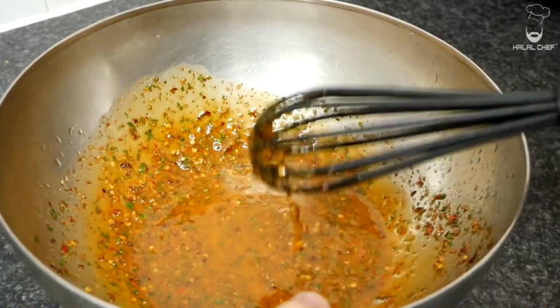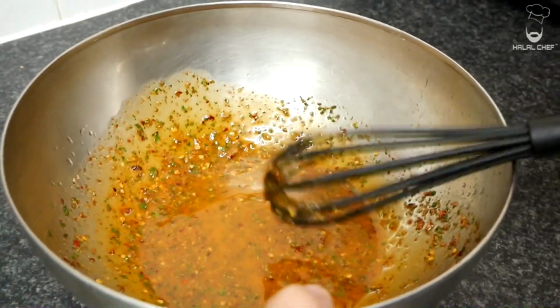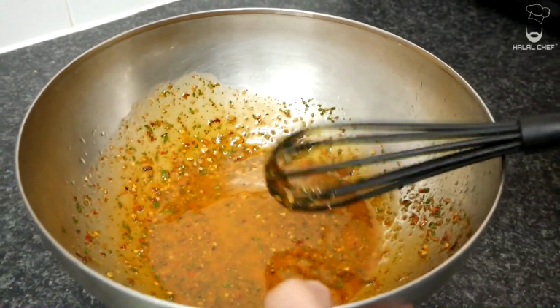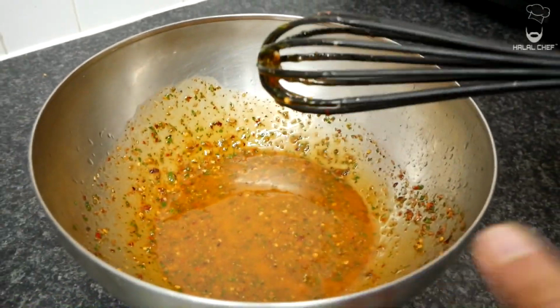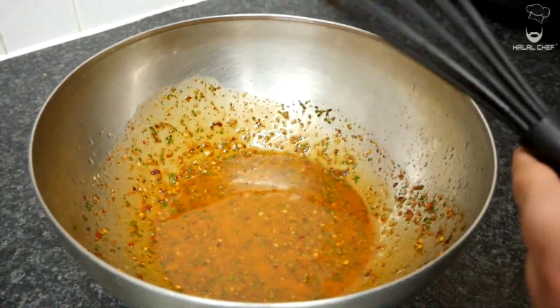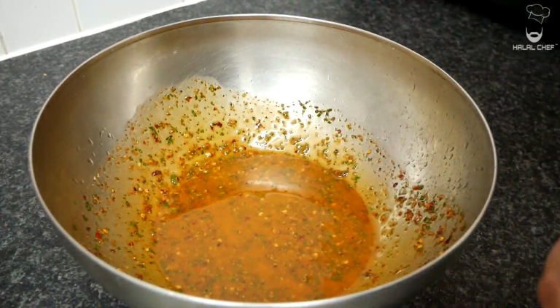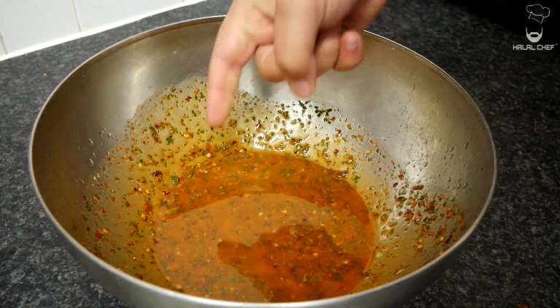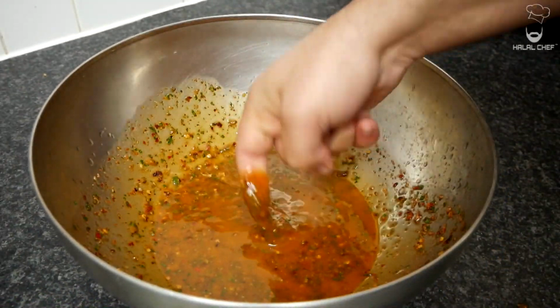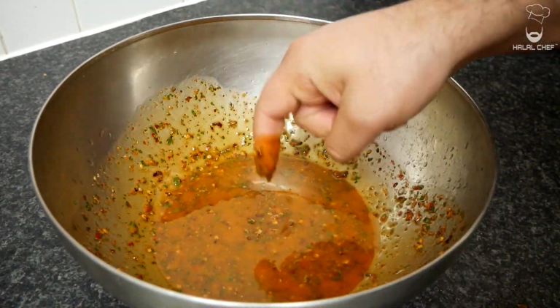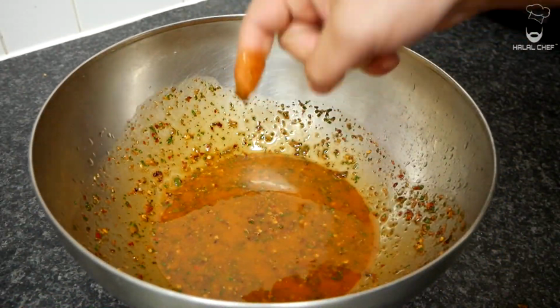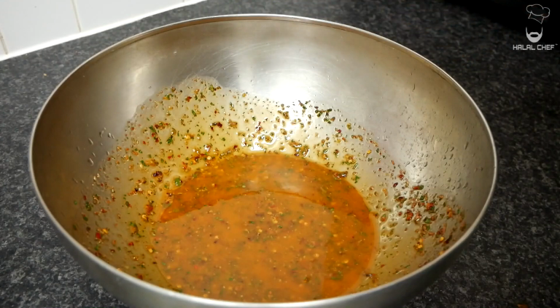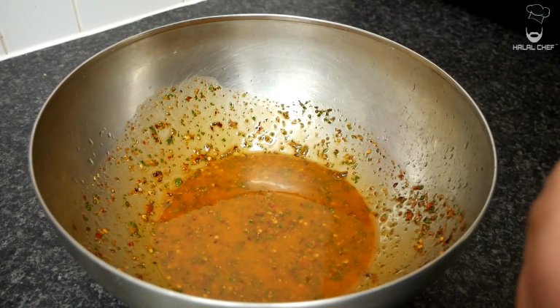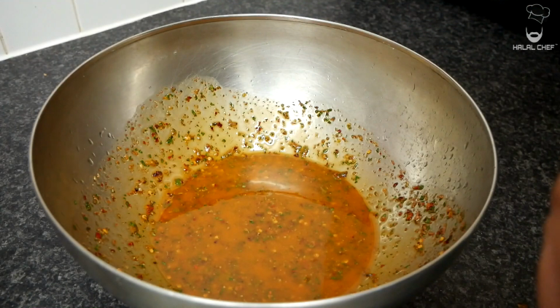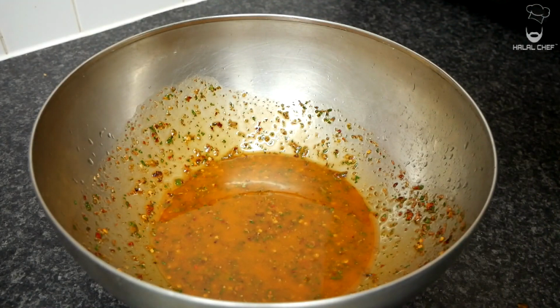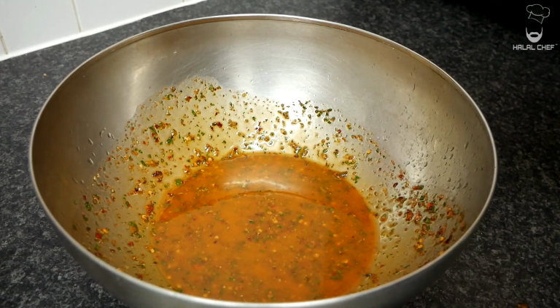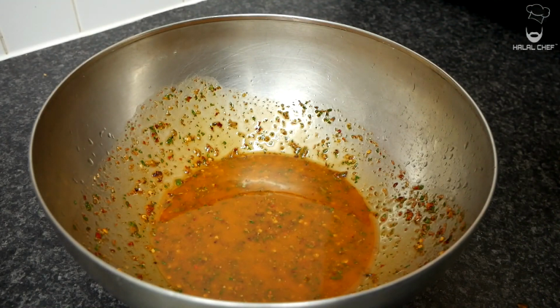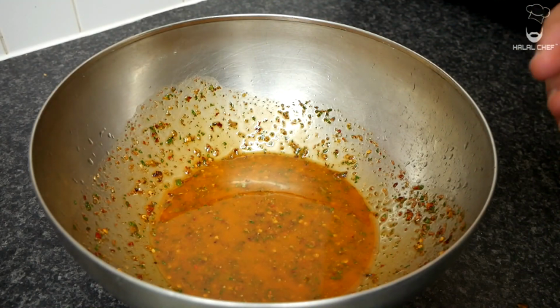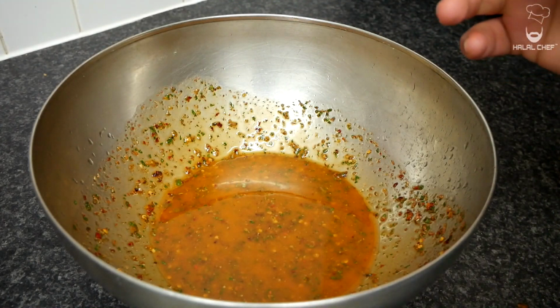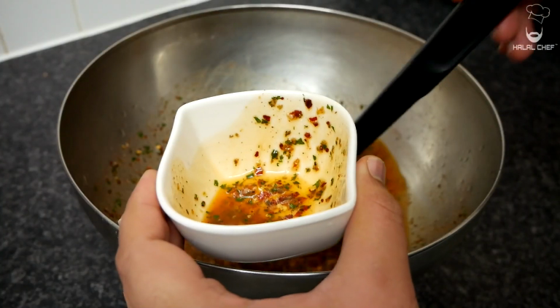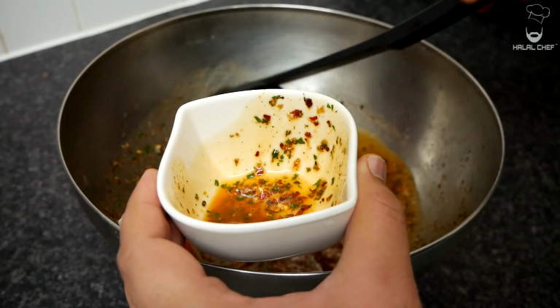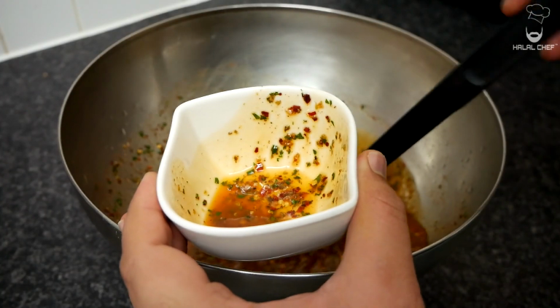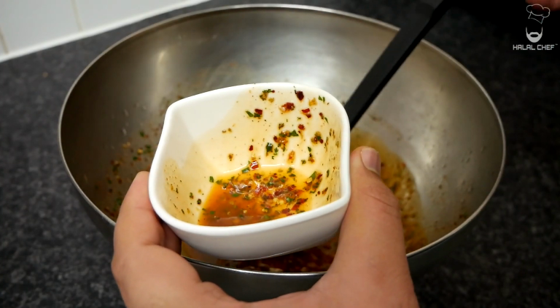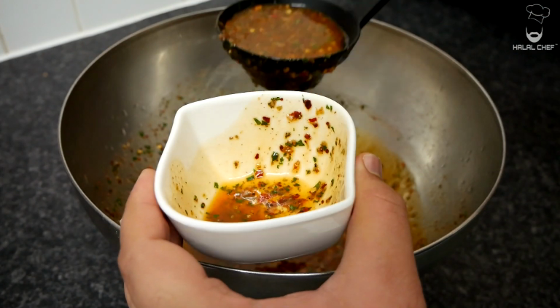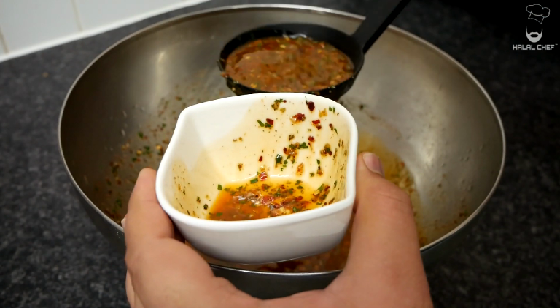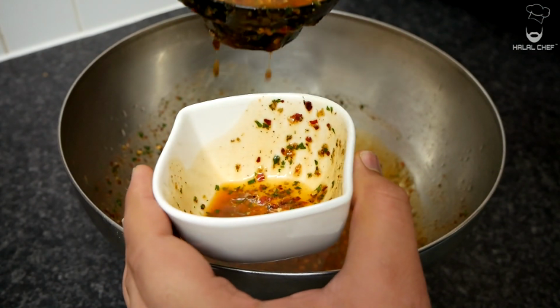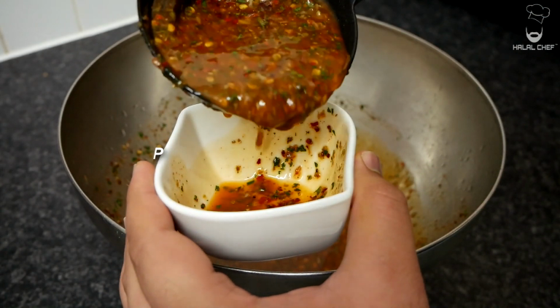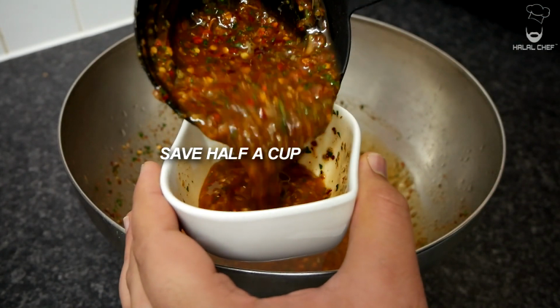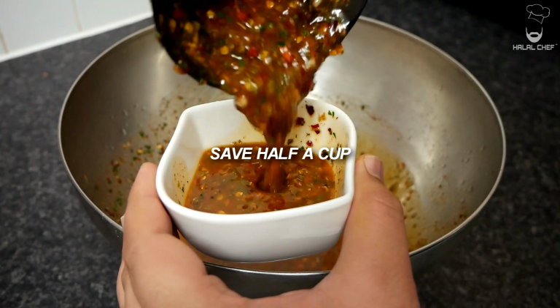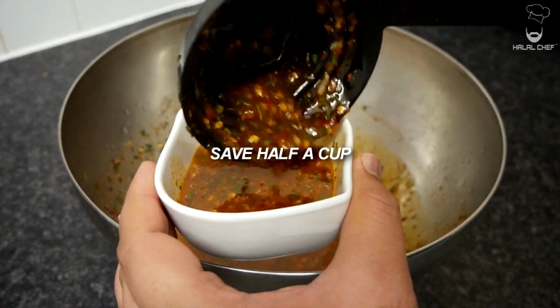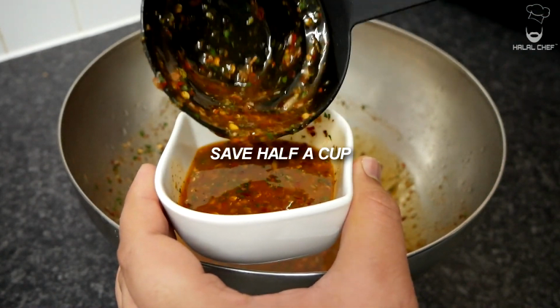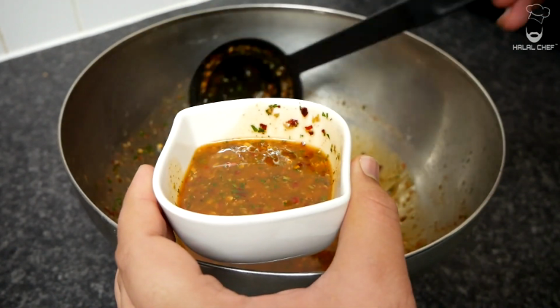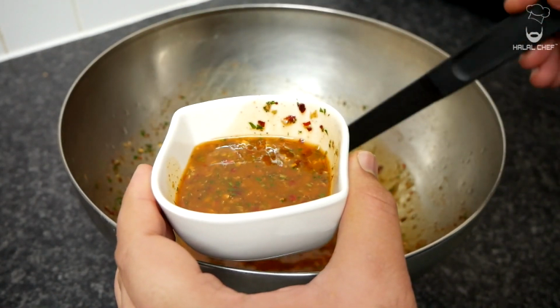I'm just gonna have a little taste. Mmm! Alright, the sauce tastes amazing. I'm just gonna take some of that sauce out for later use.